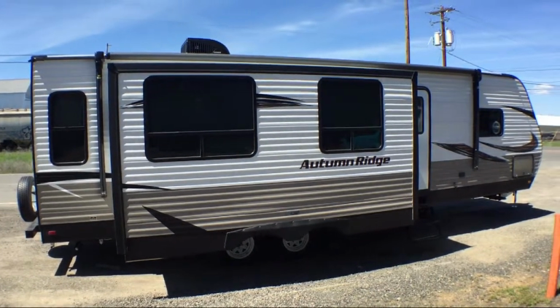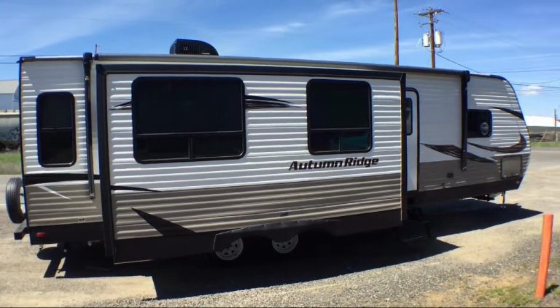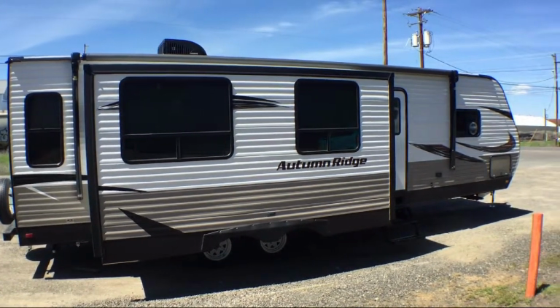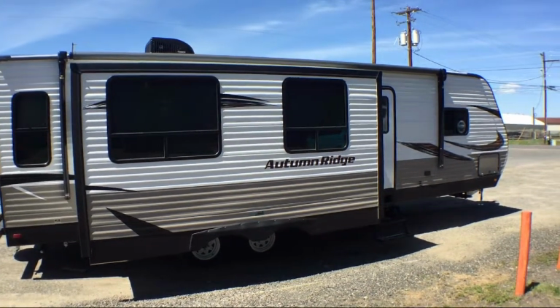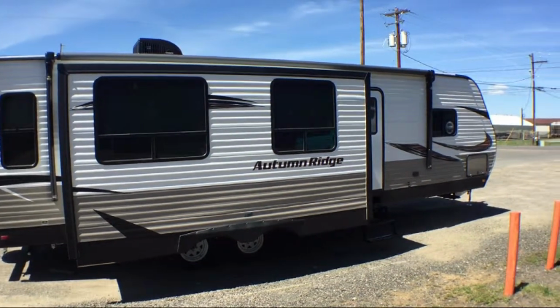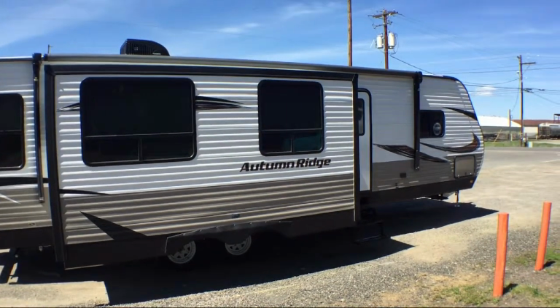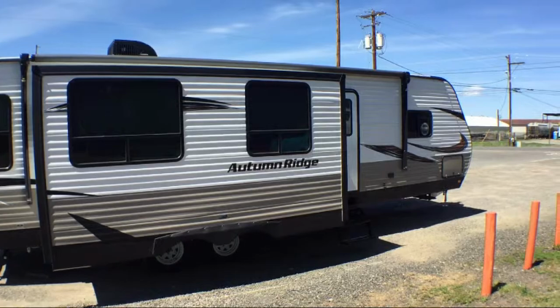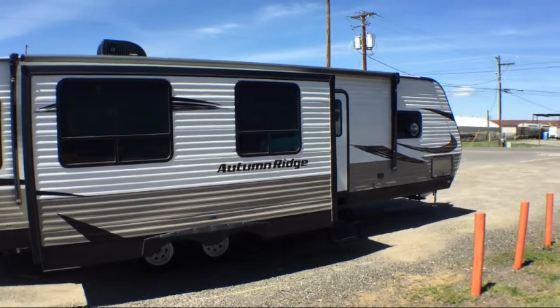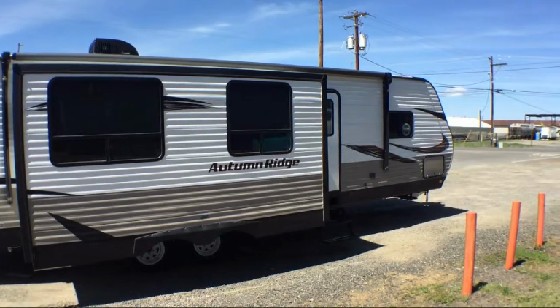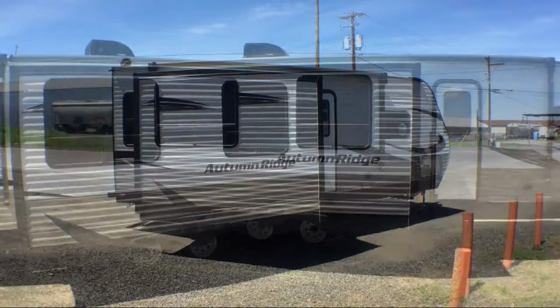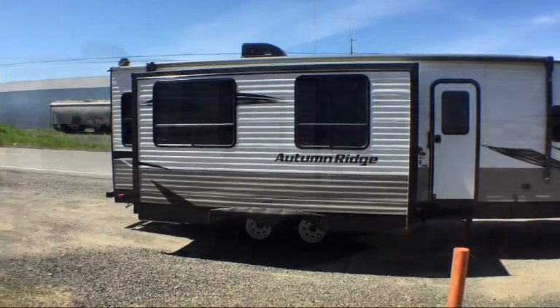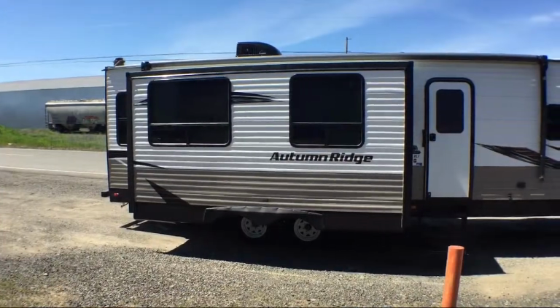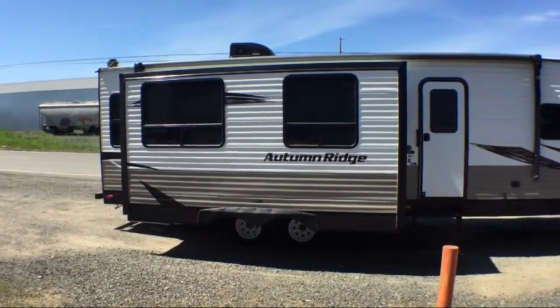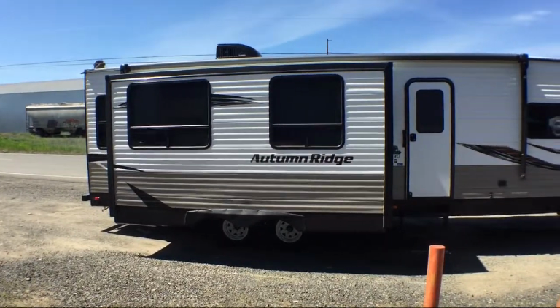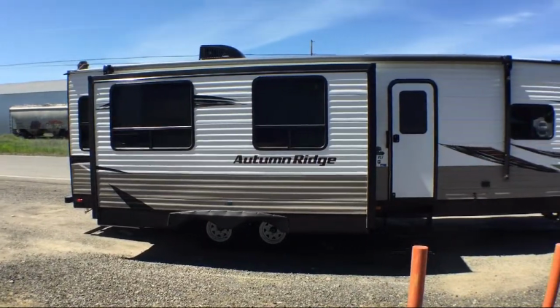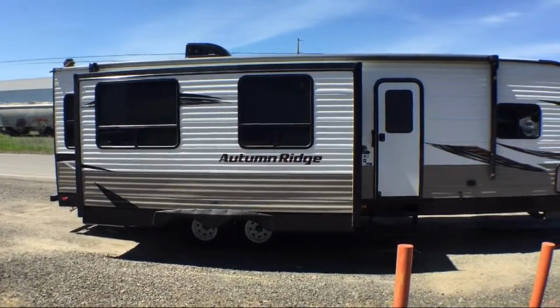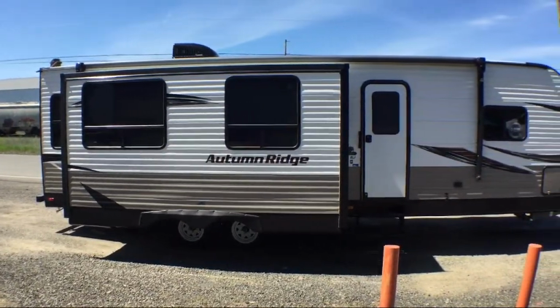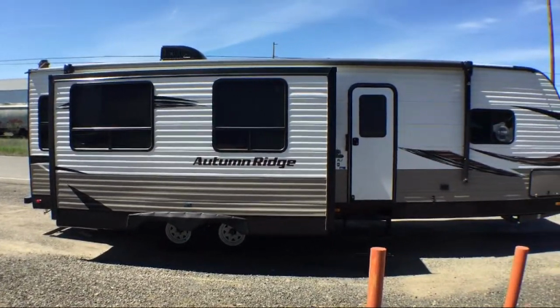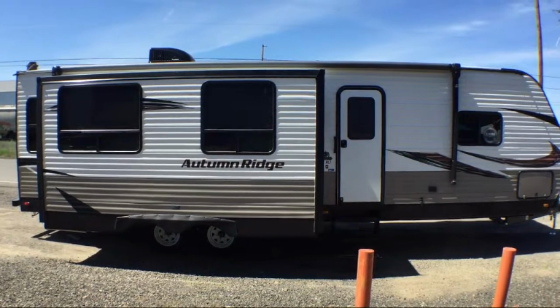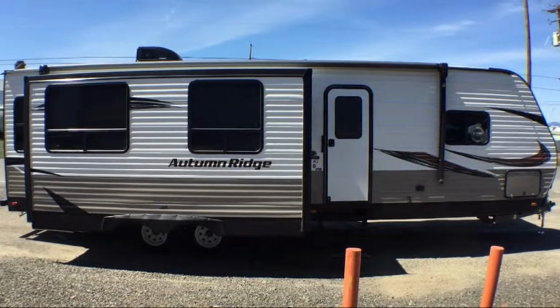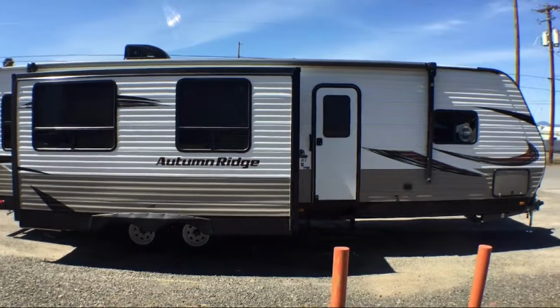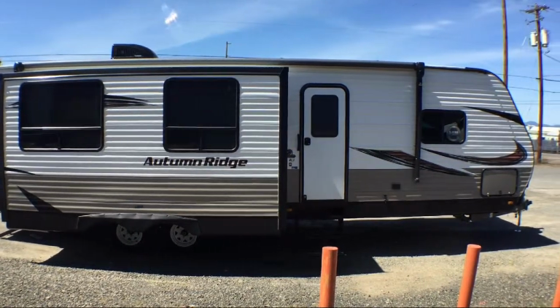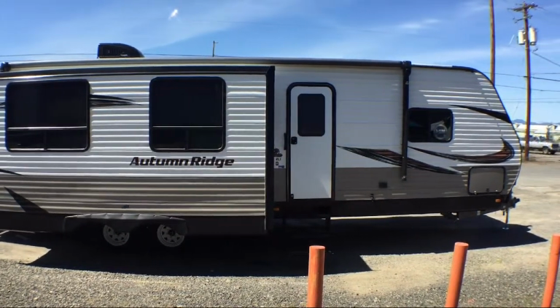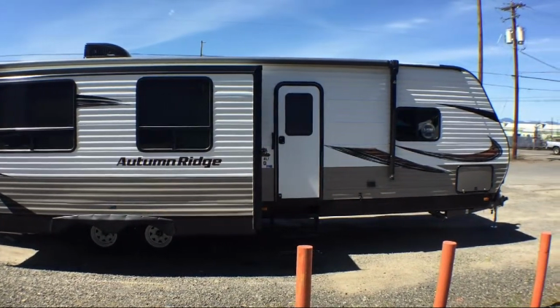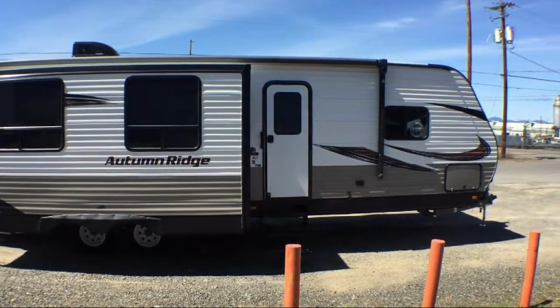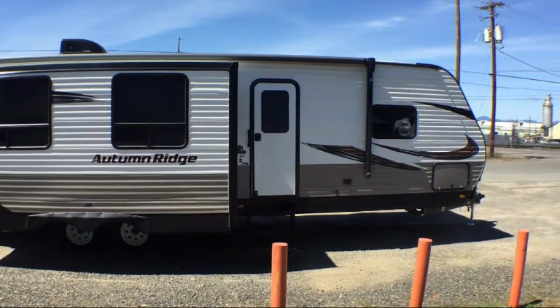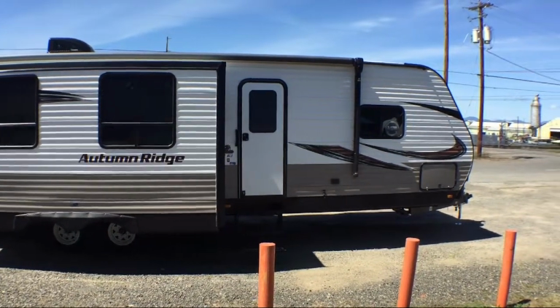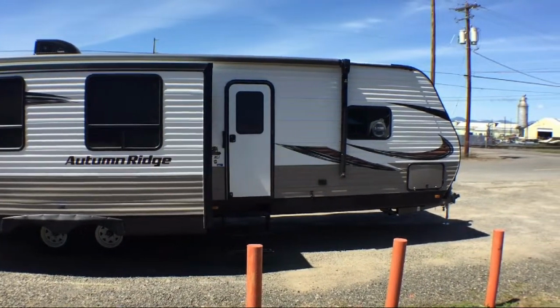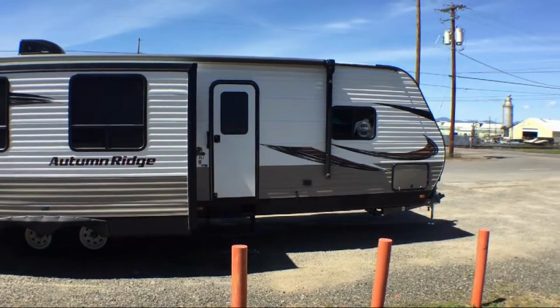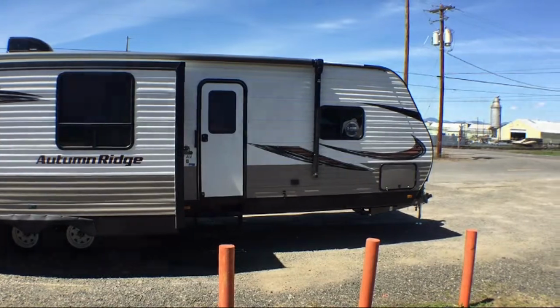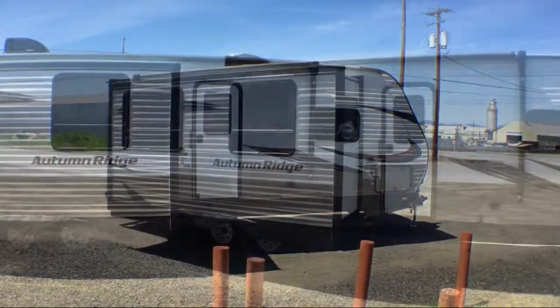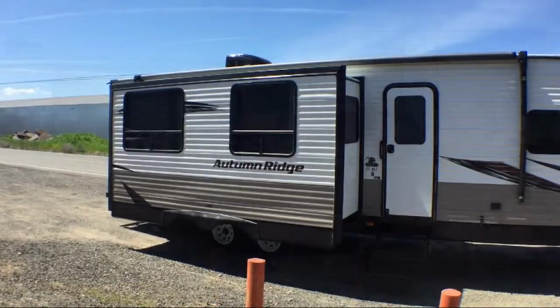This beautiful travel trailer comes equipped with double slides, walk-through bathroom, dinette slide, slide-out kitchen, booth dinette, double wardrobes, living area sofa, and a kitchen island with double sink.